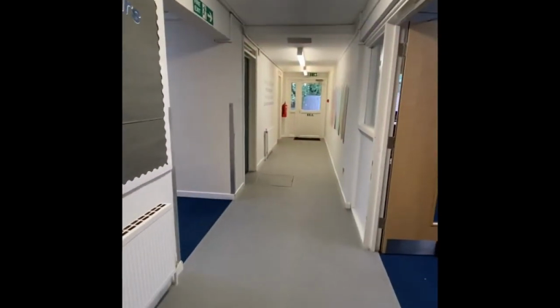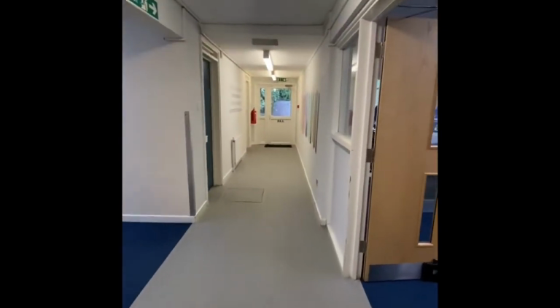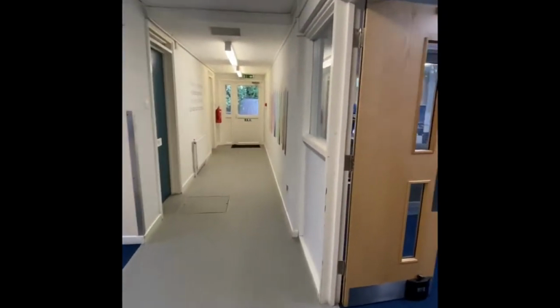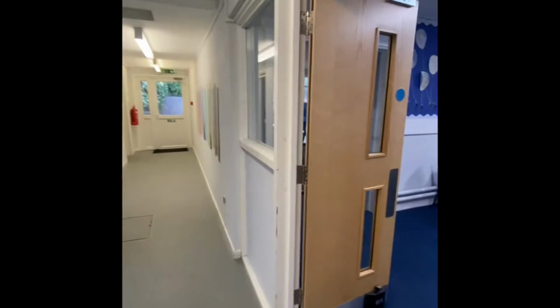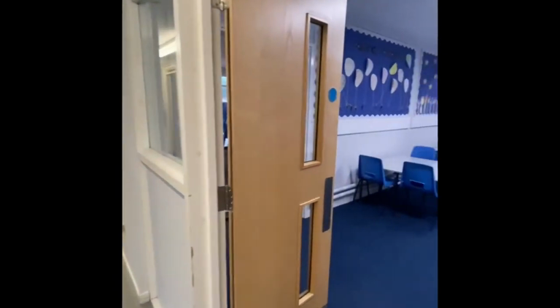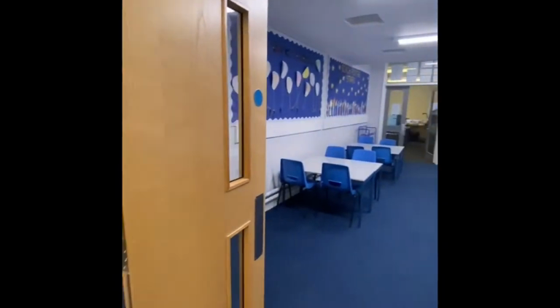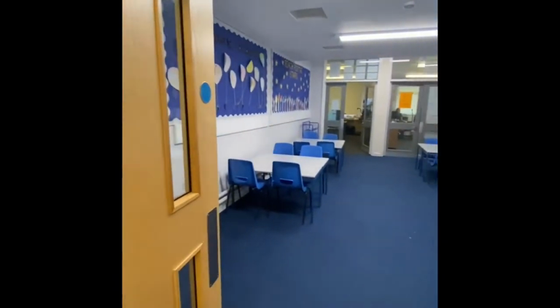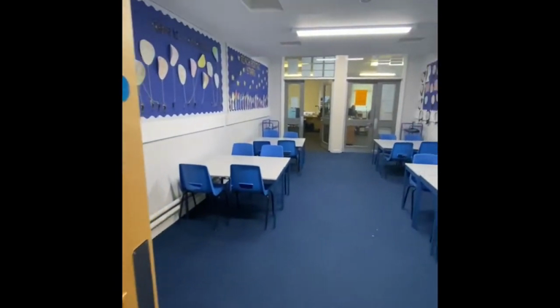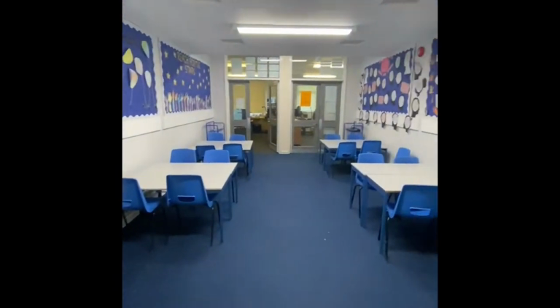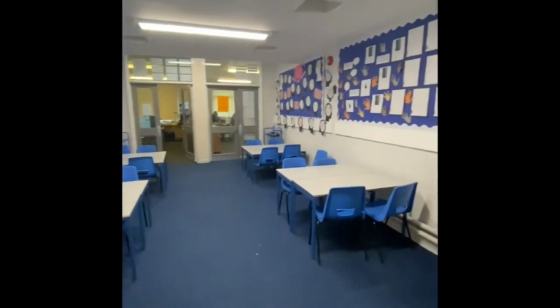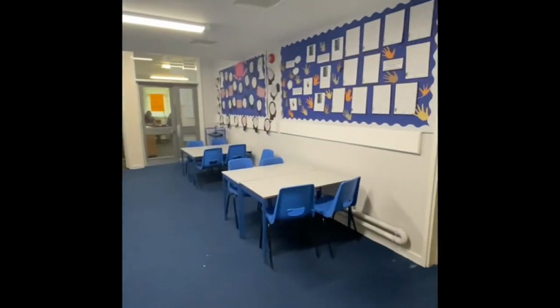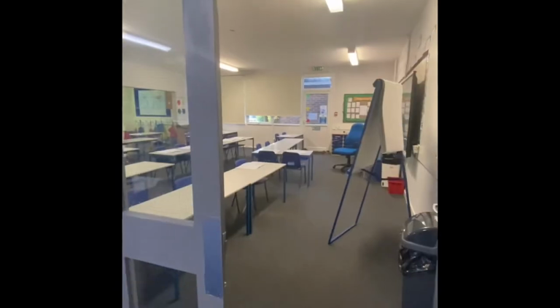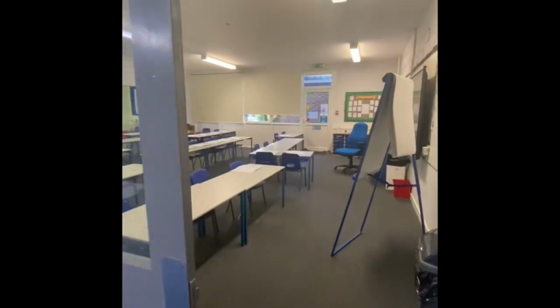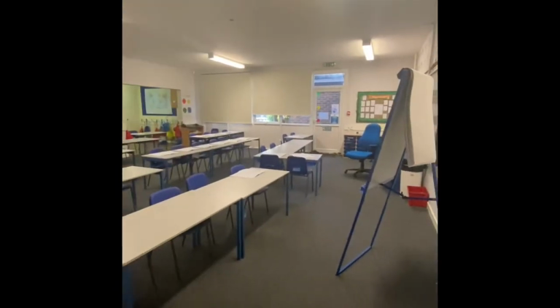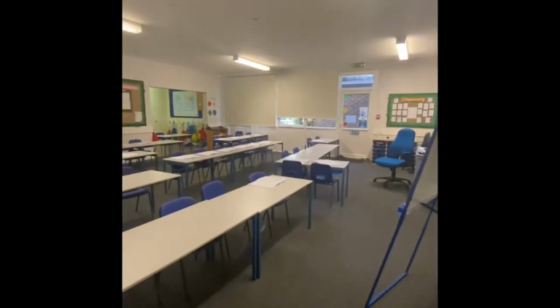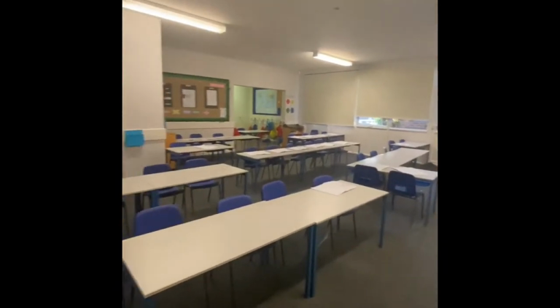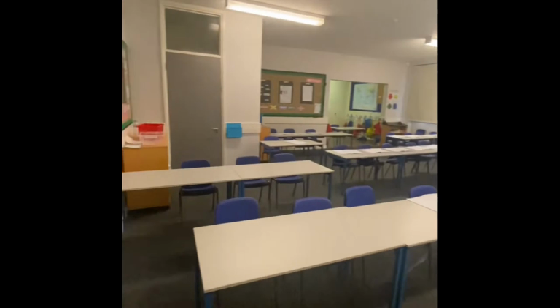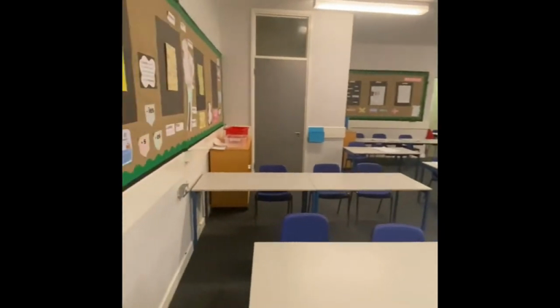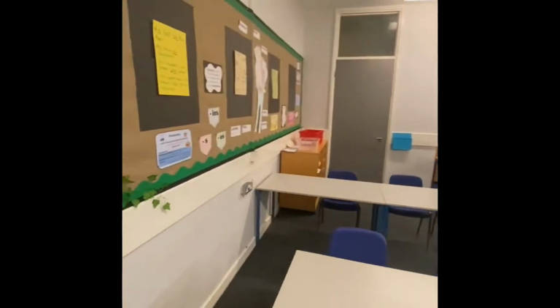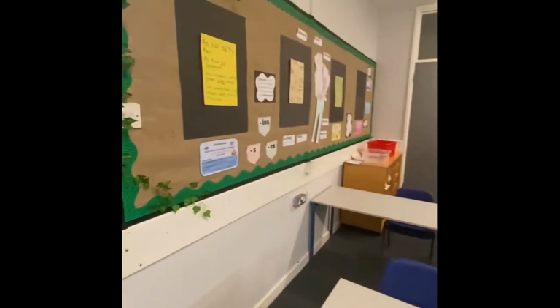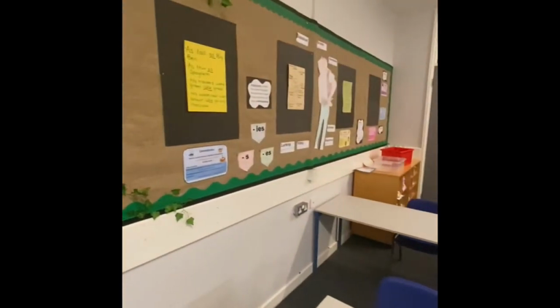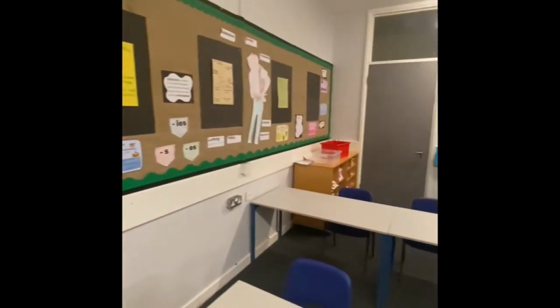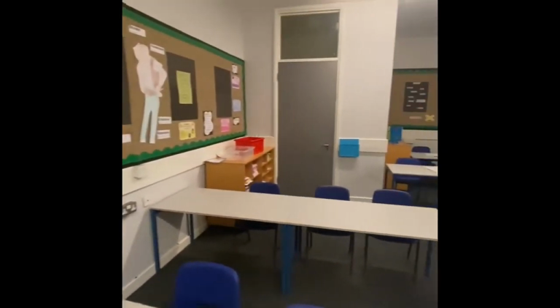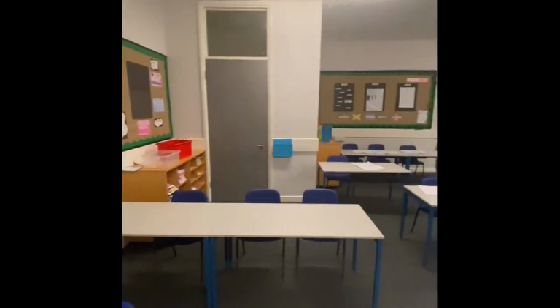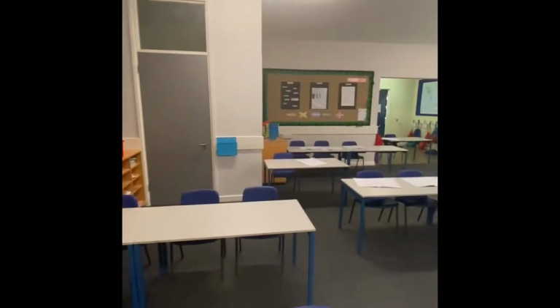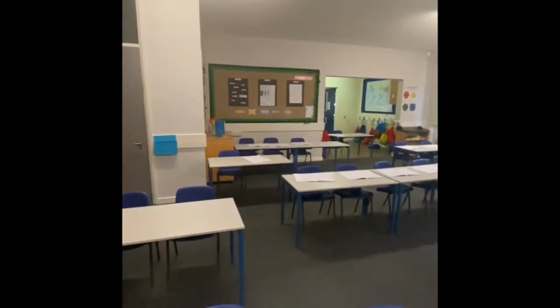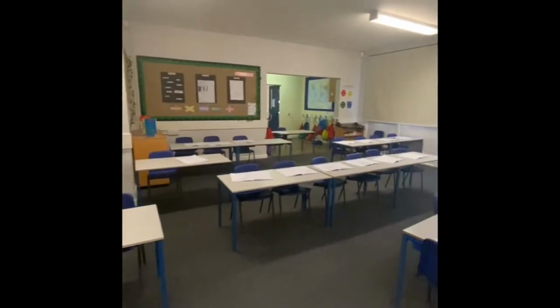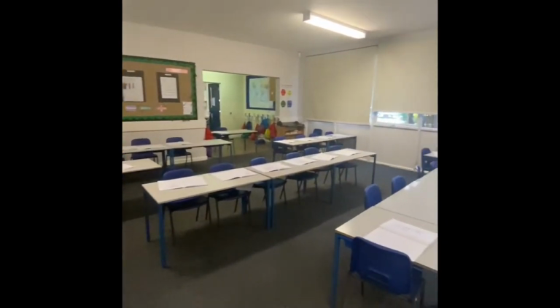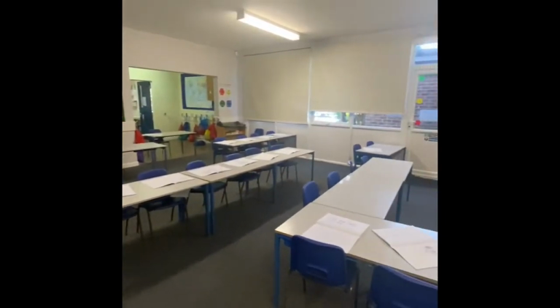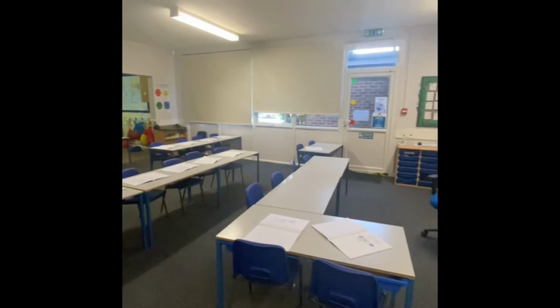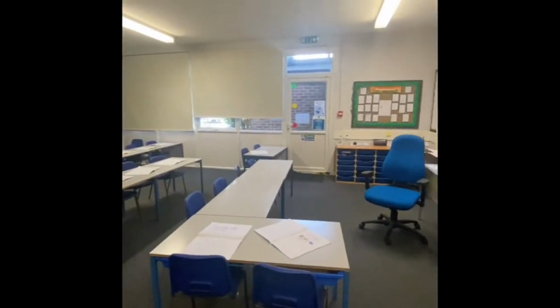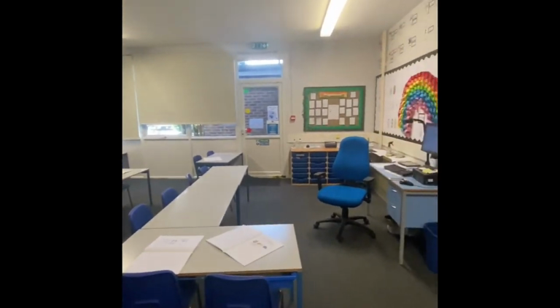Key Stage 2 children share this learning area. This is a typical Key Stage 2 classroom. All our classrooms have new interactive whiteboards to support with the learning.